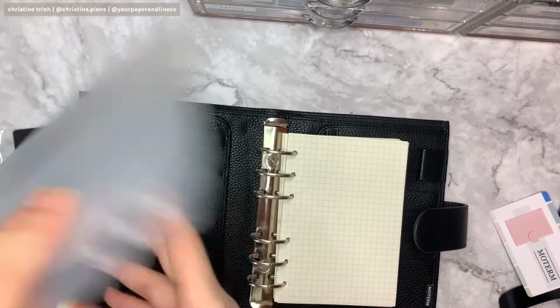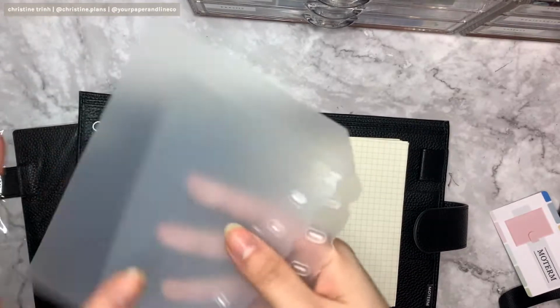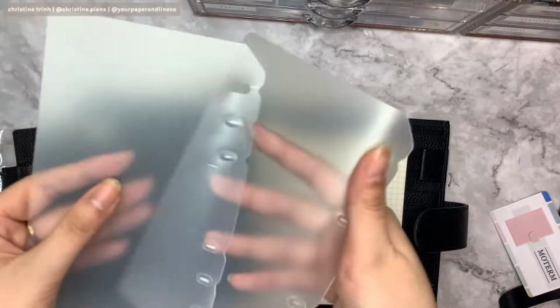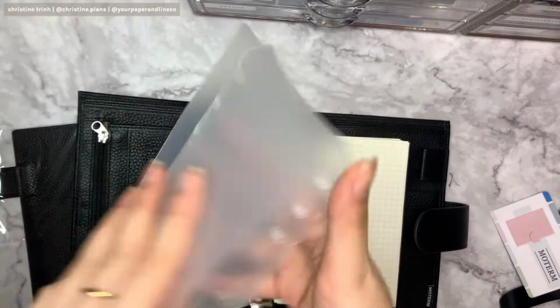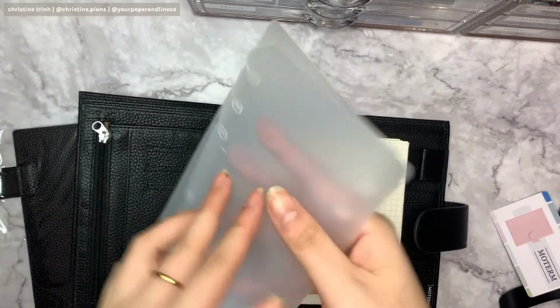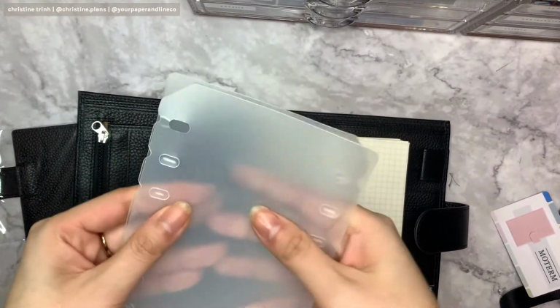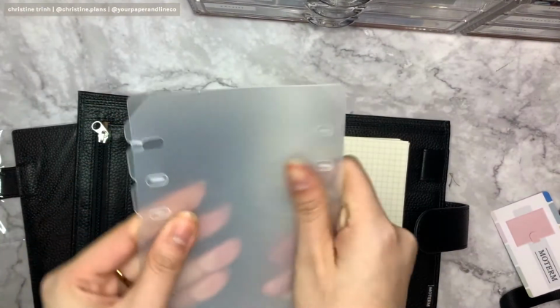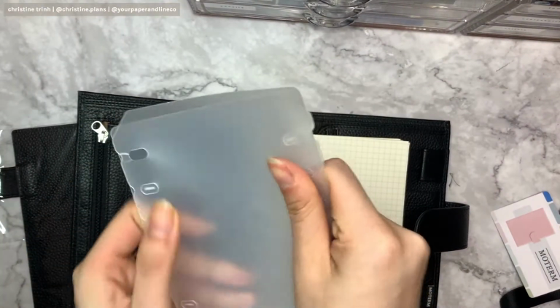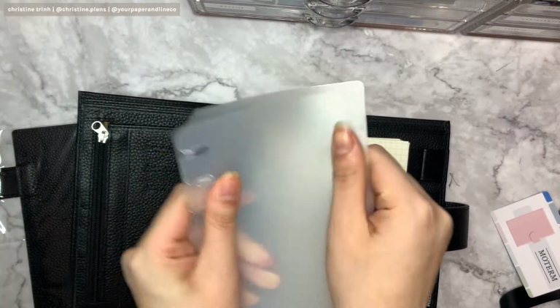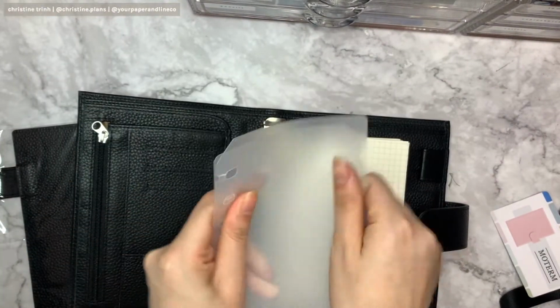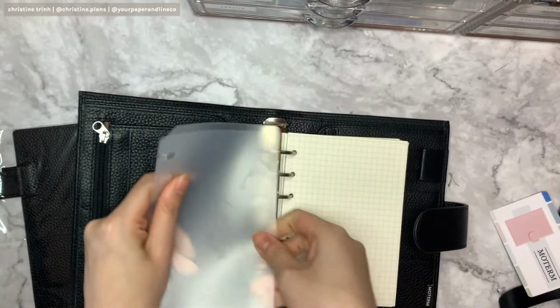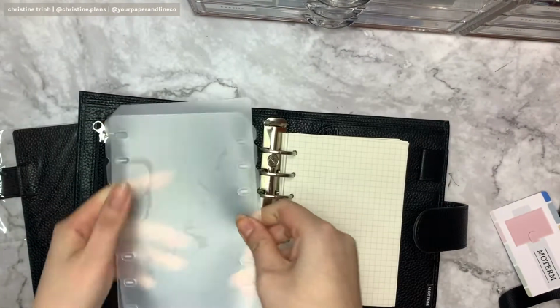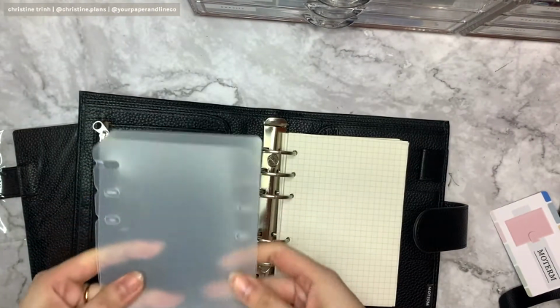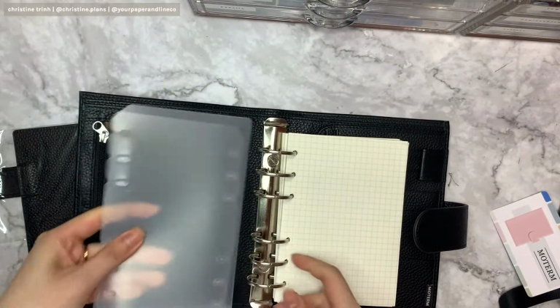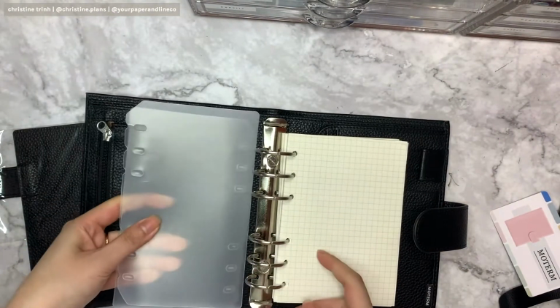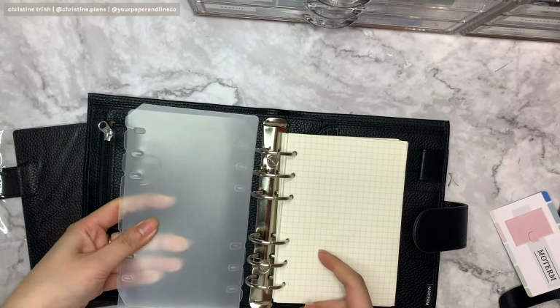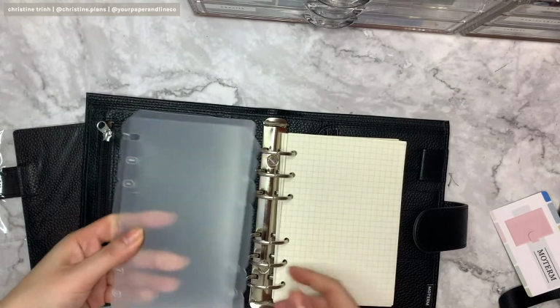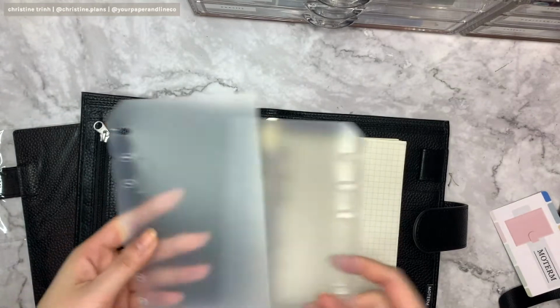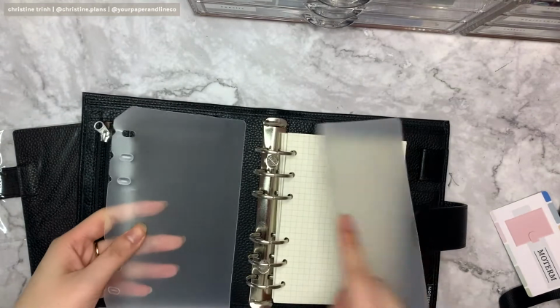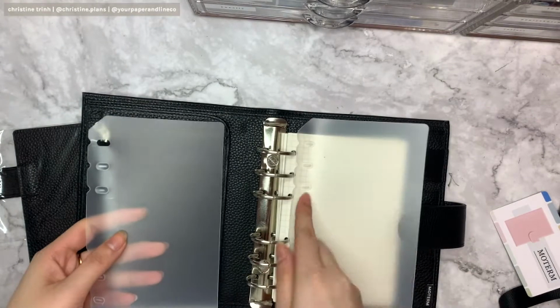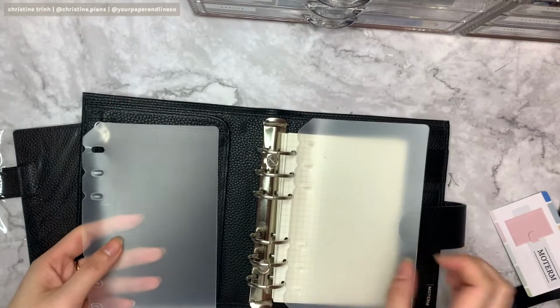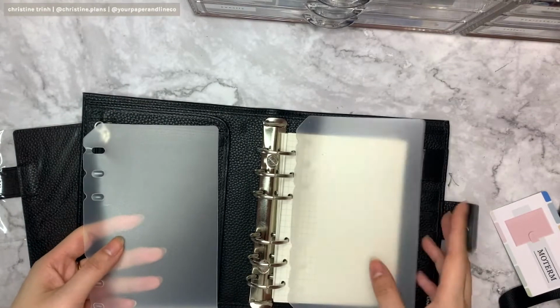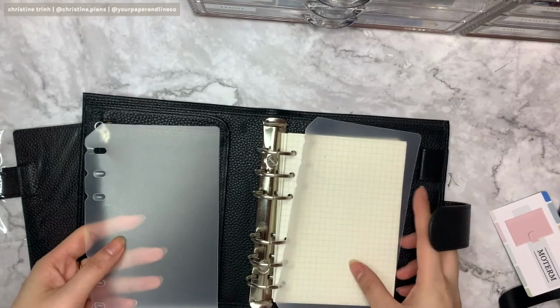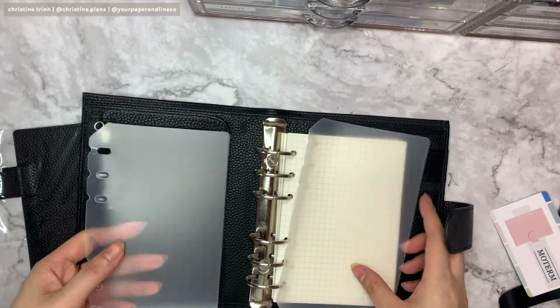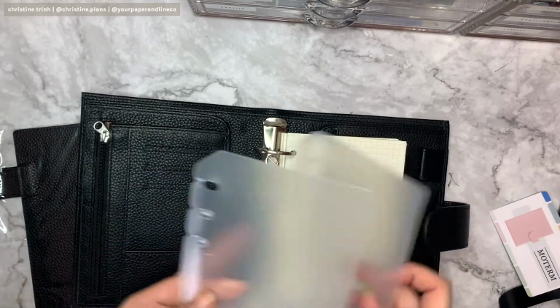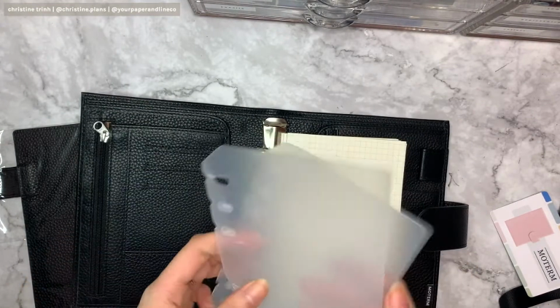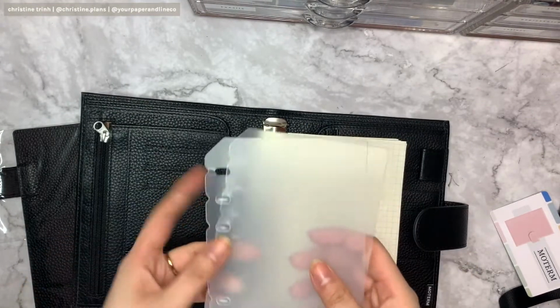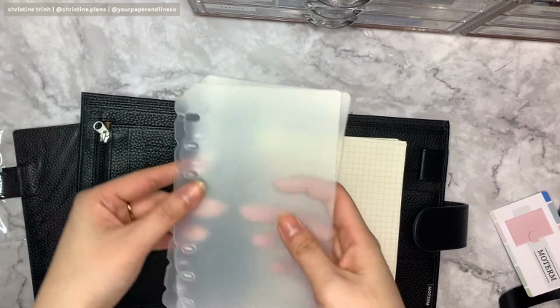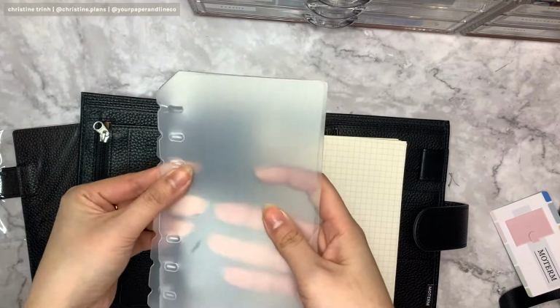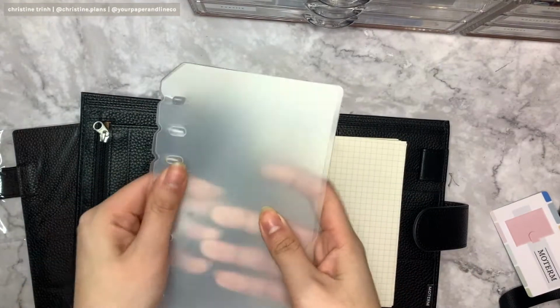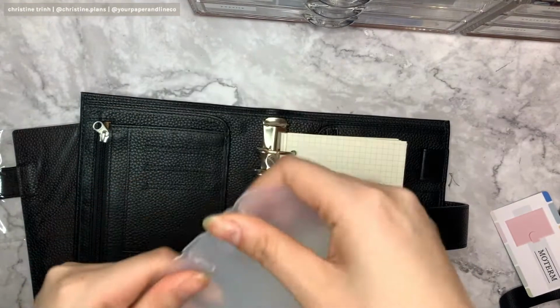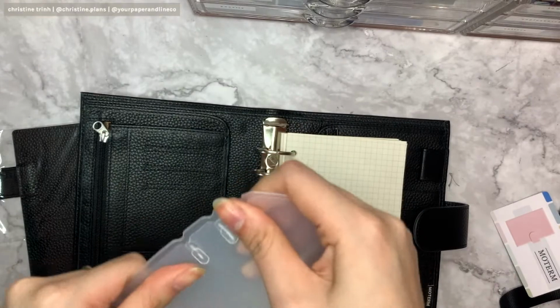There's a page lifter — it's probably going to flatten these. It's a personal size lifter, I think.